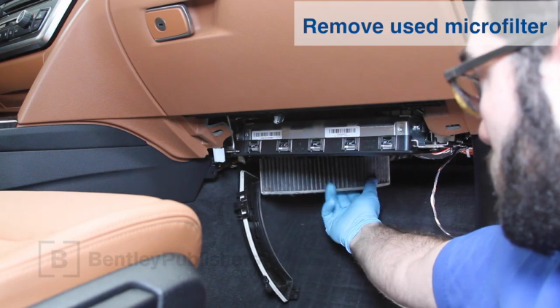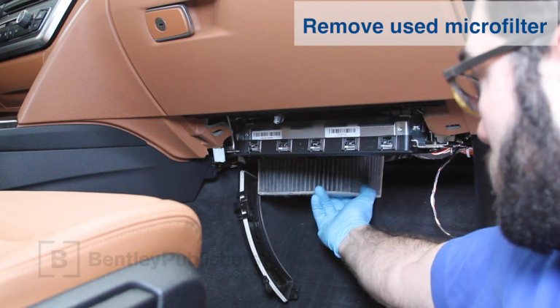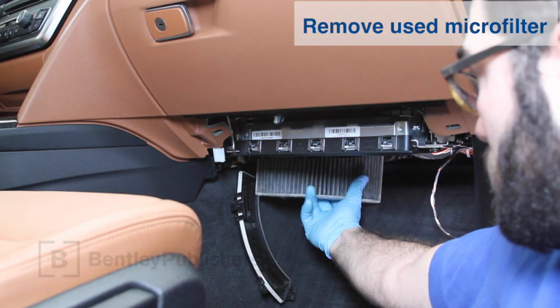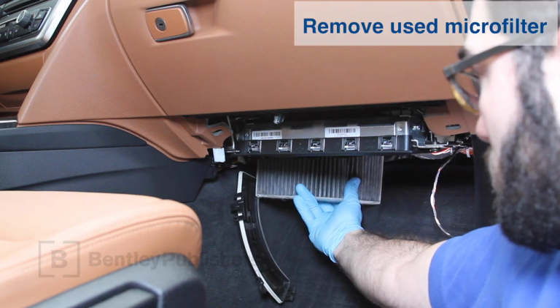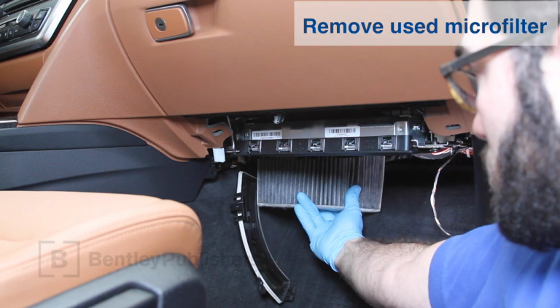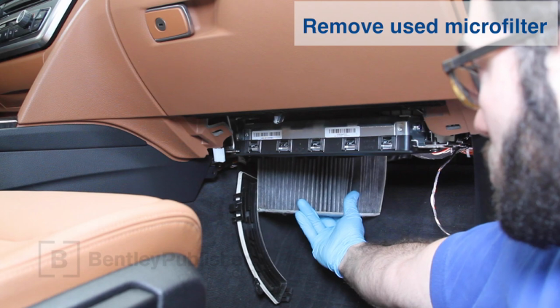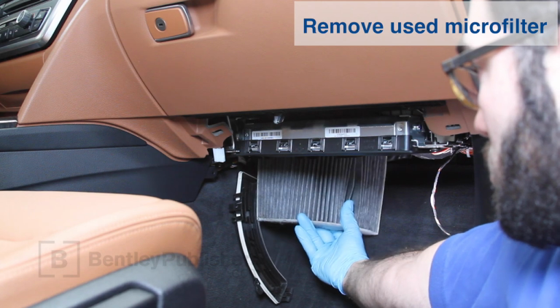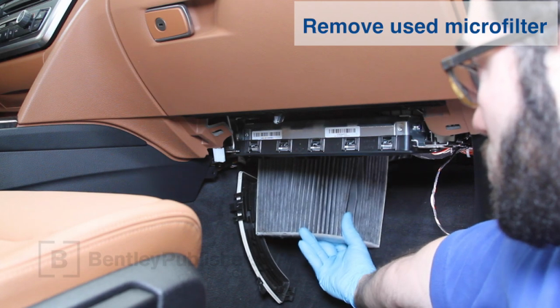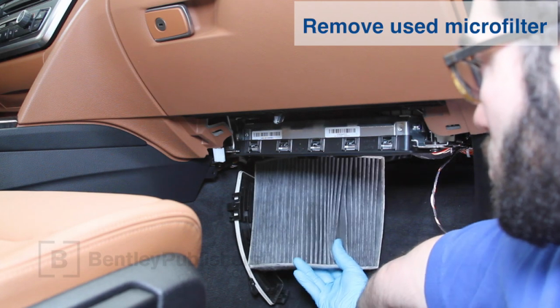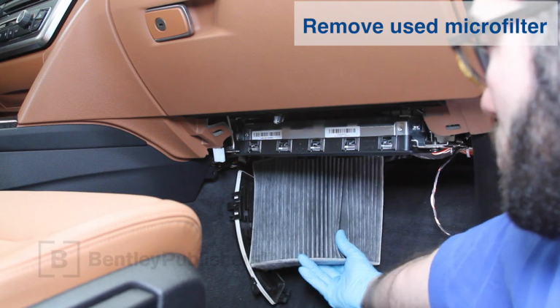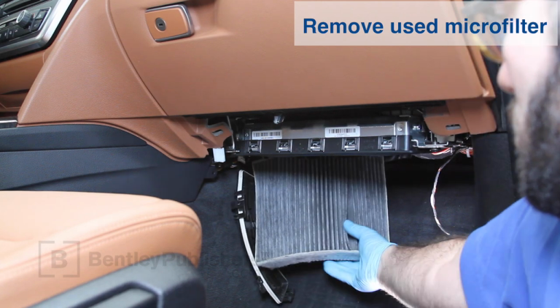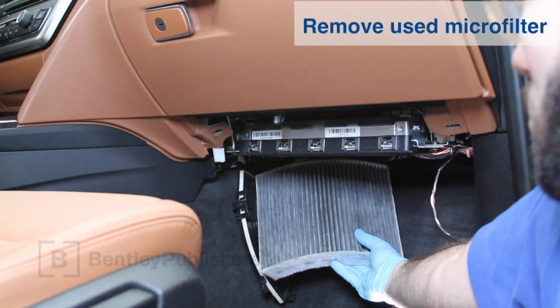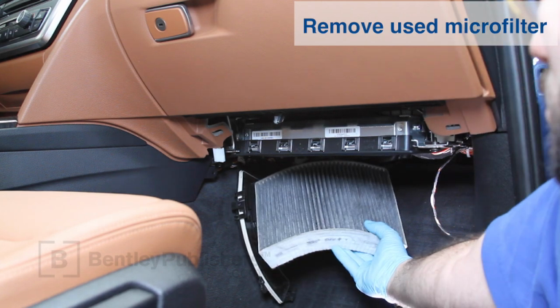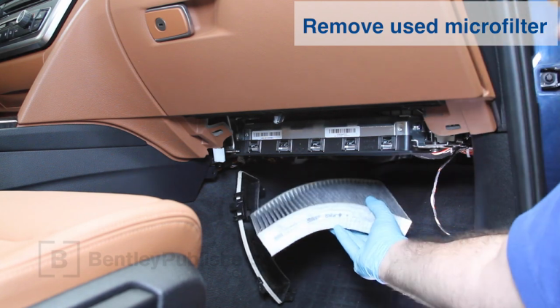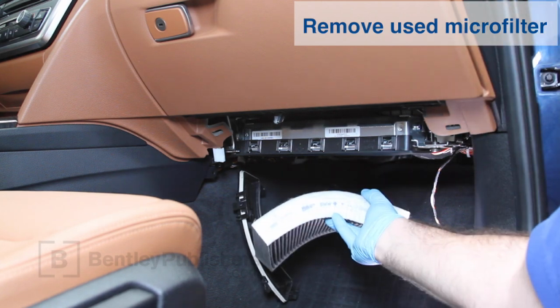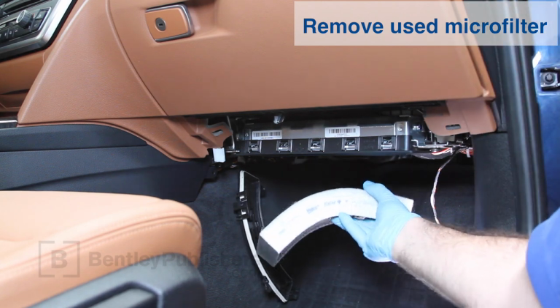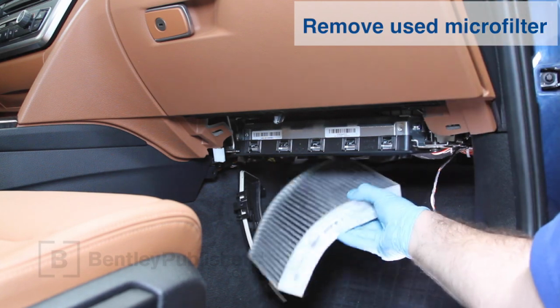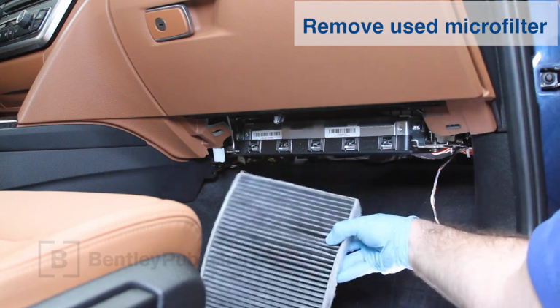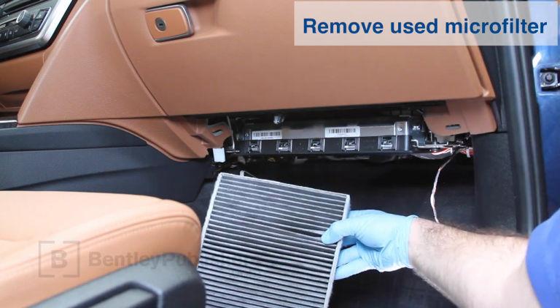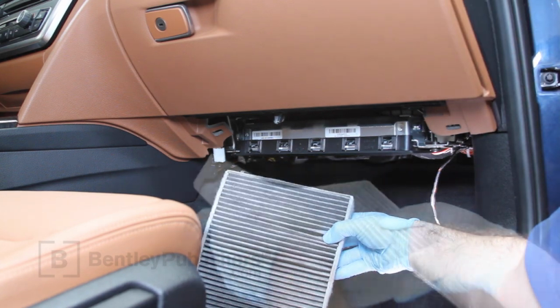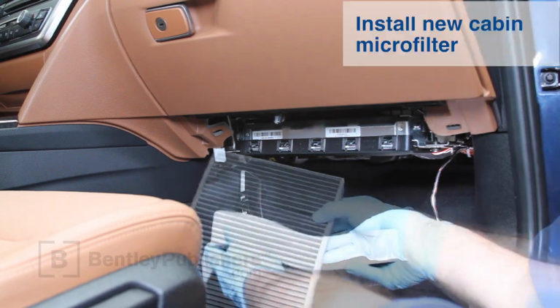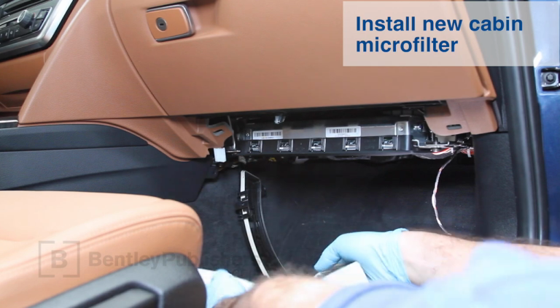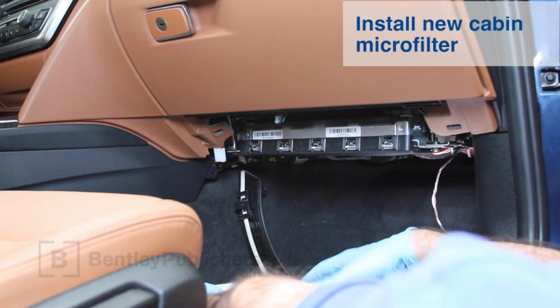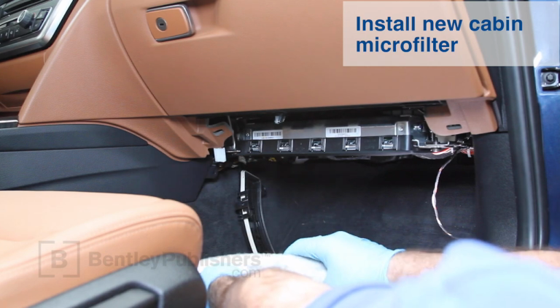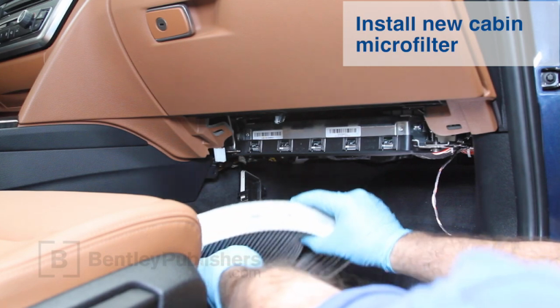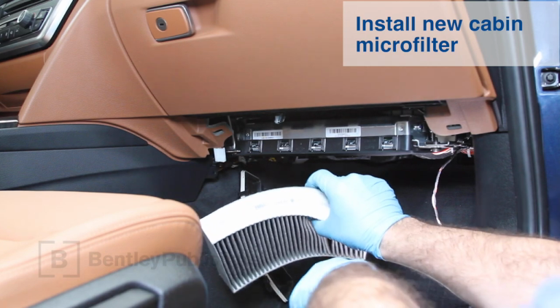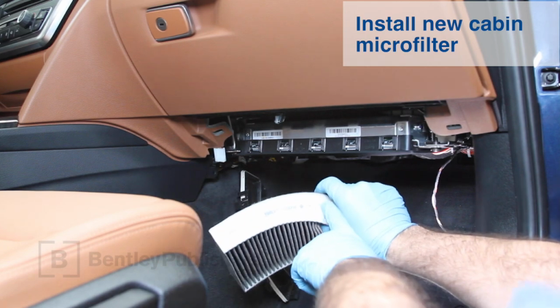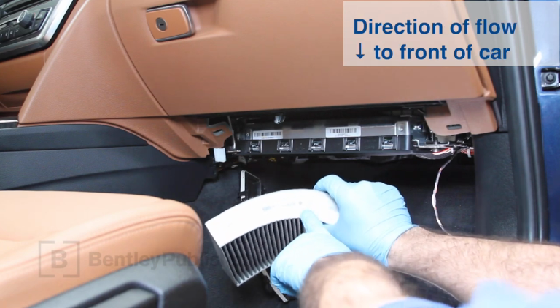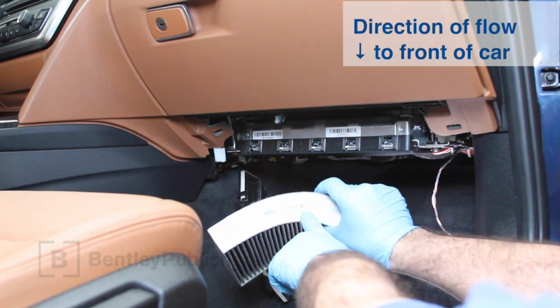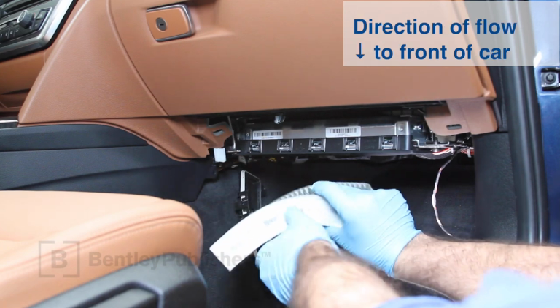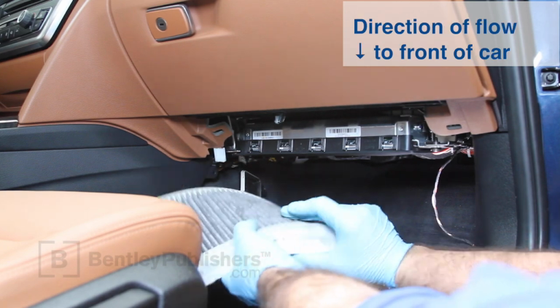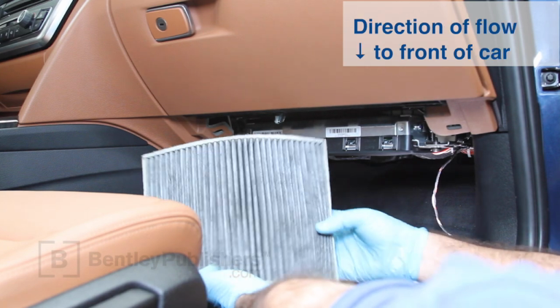Pull the cabin filter down to remove. The filter has a direction of flow. Install the new filter with the arrow pointing to the front of the car.